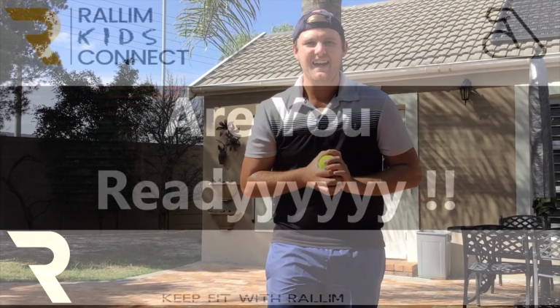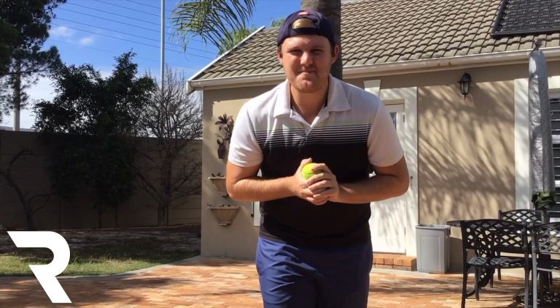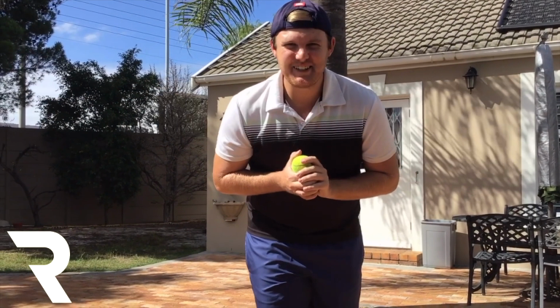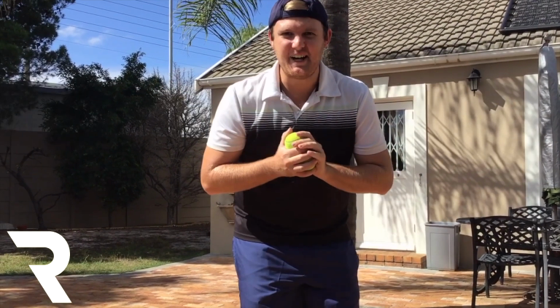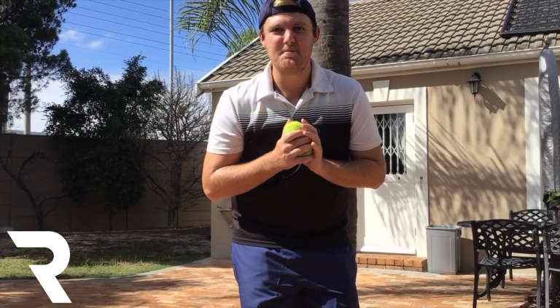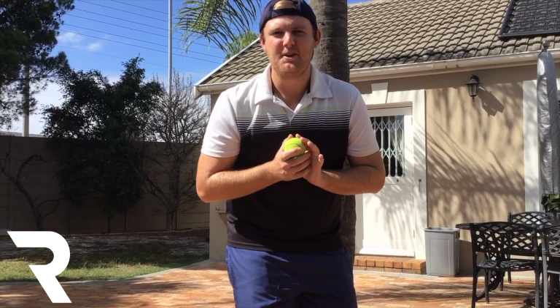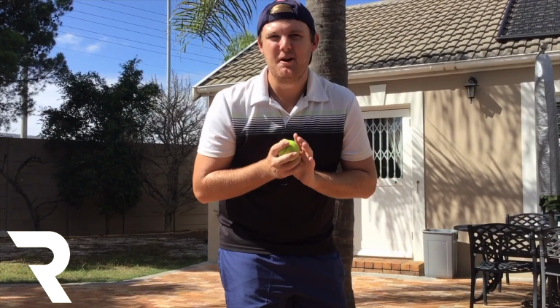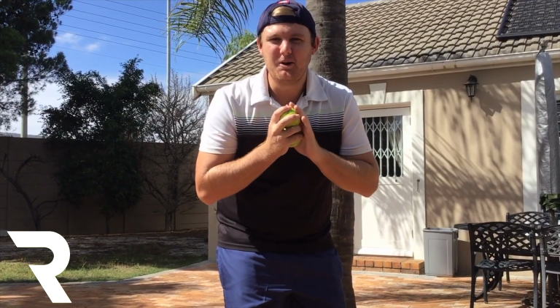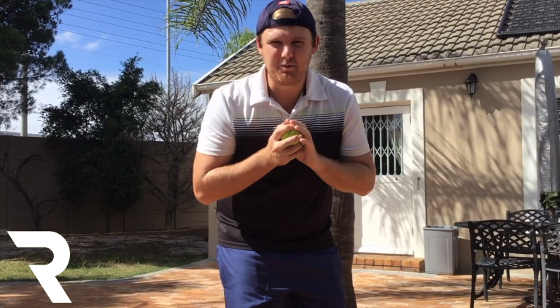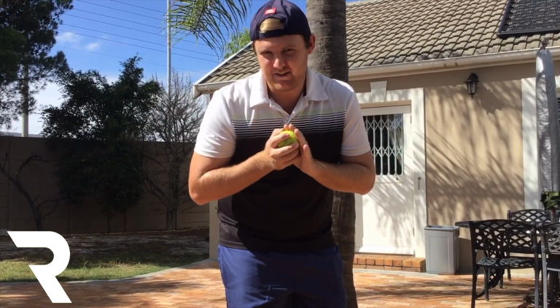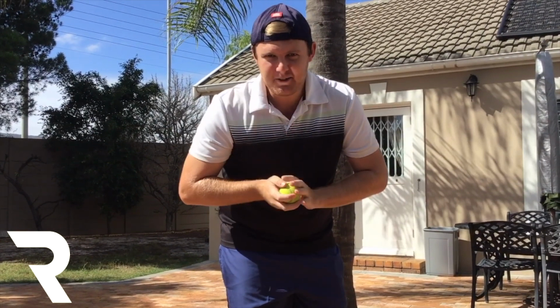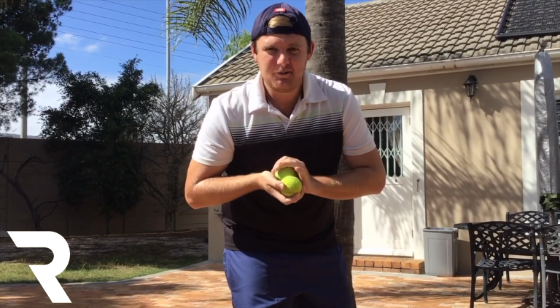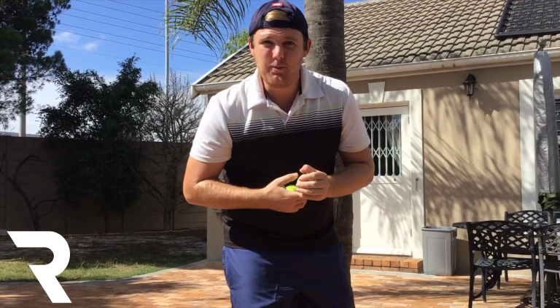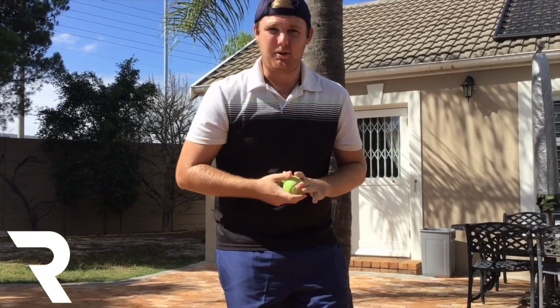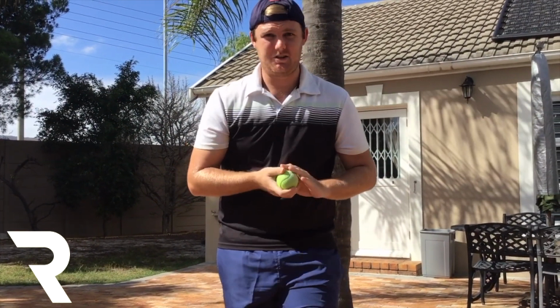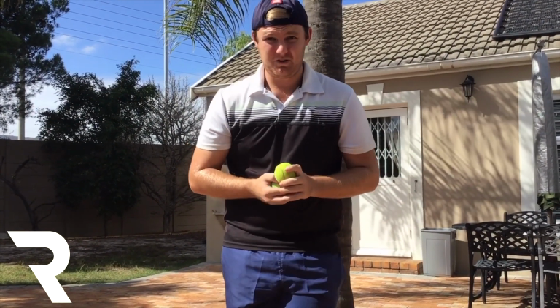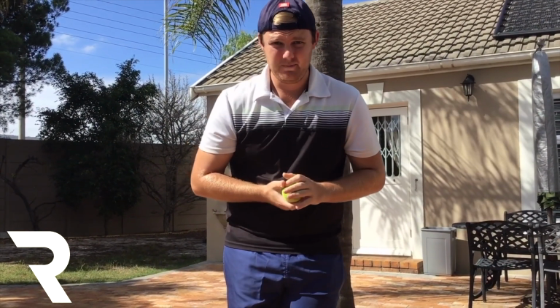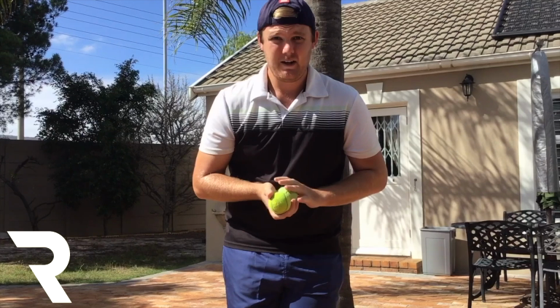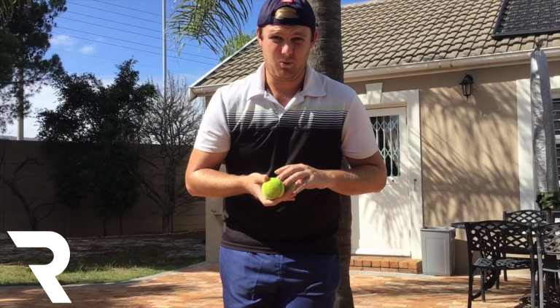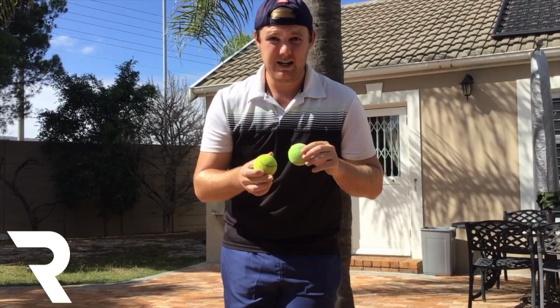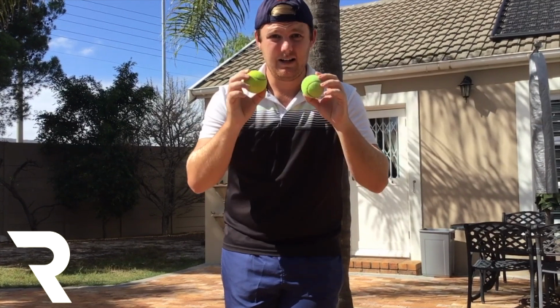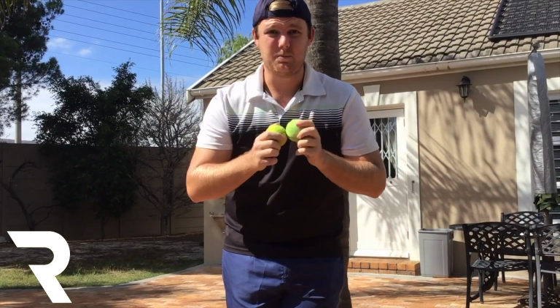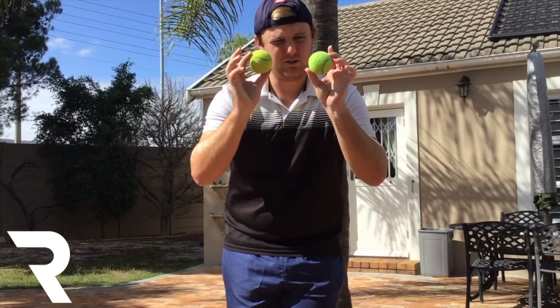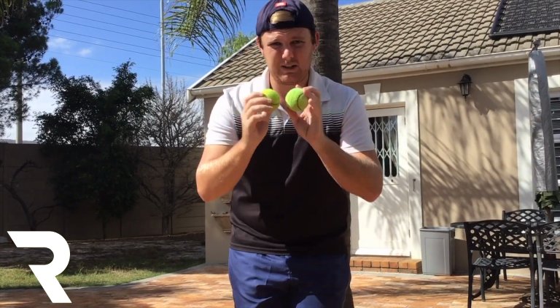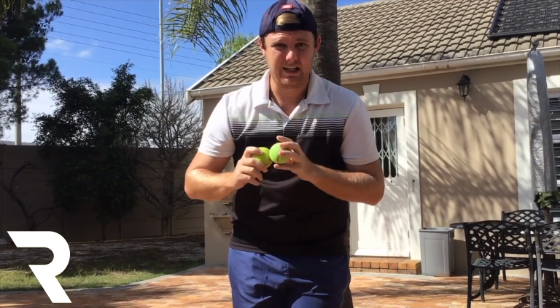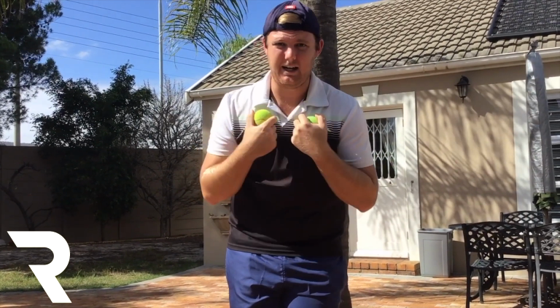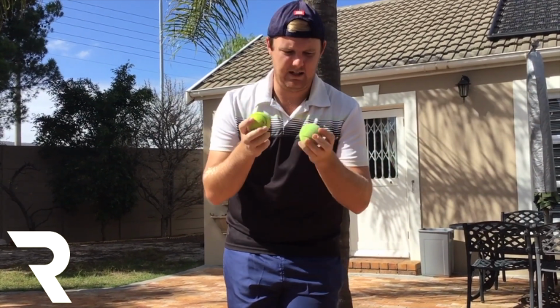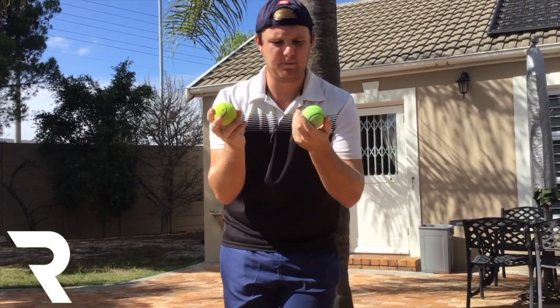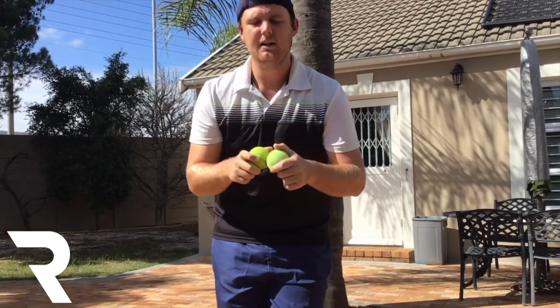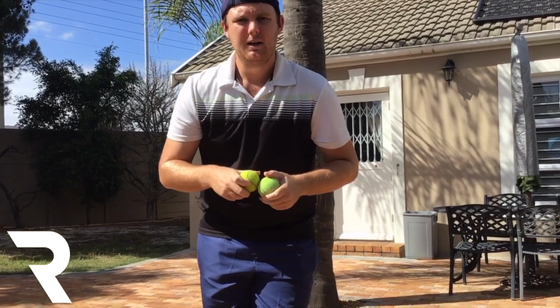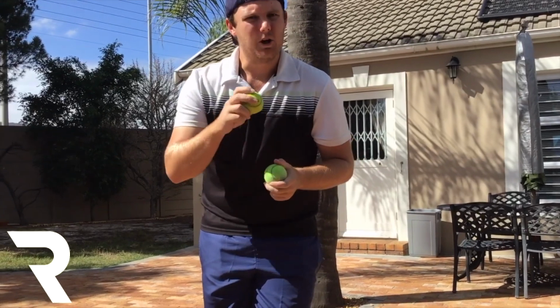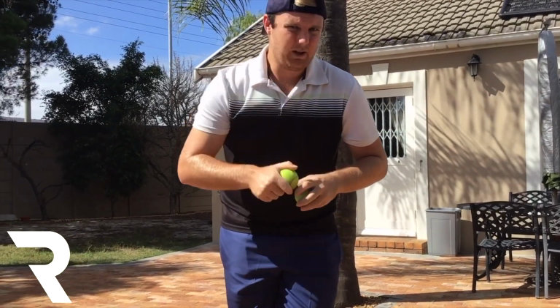Hello boys and girls, I hope you are ready for another video. Today we are going to be doing our sports skill. So we're going to need a tennis ball — I've got two, luckily I had an extra one spare.